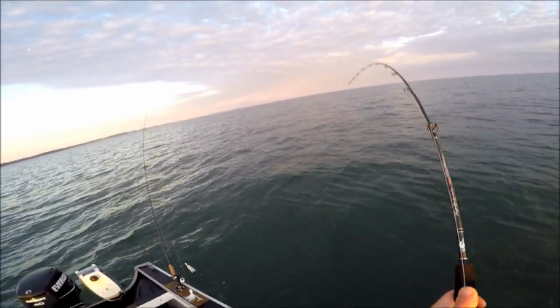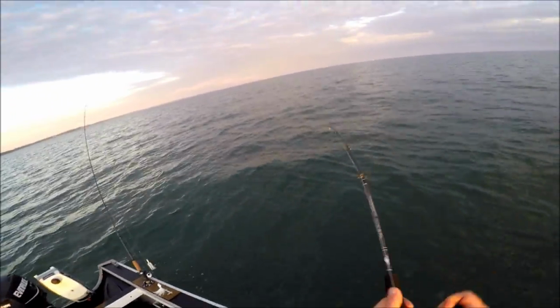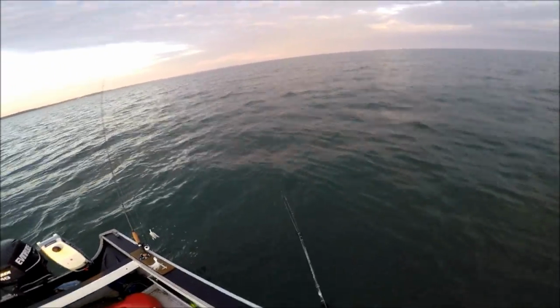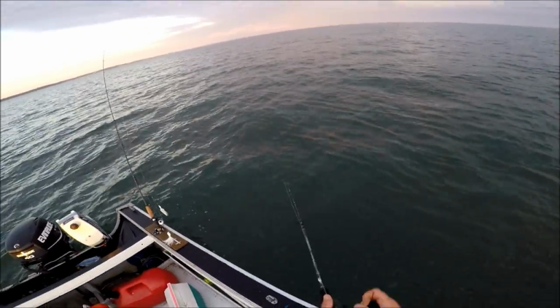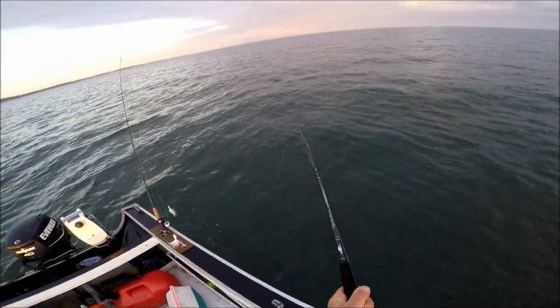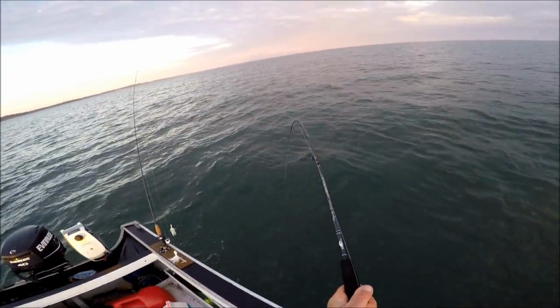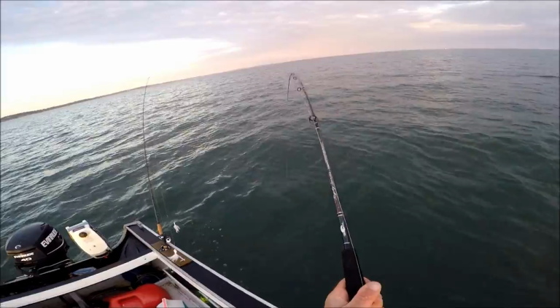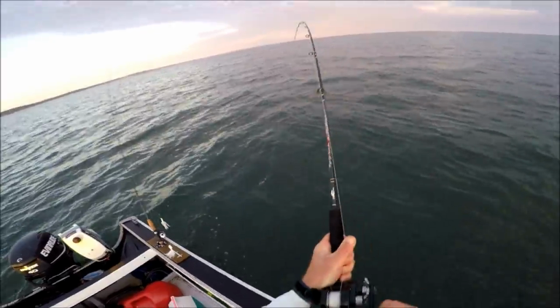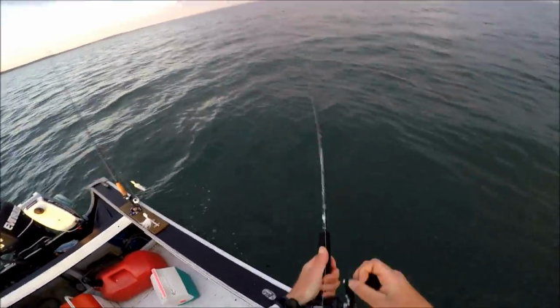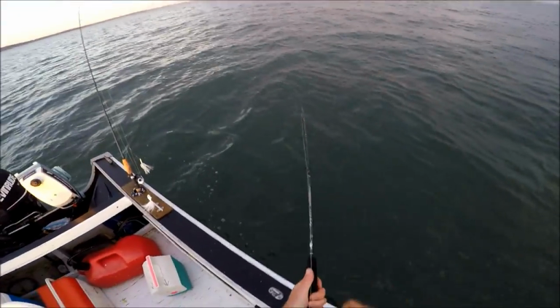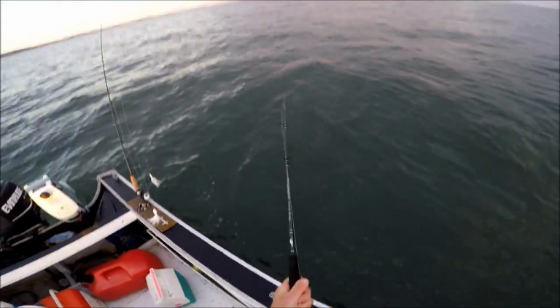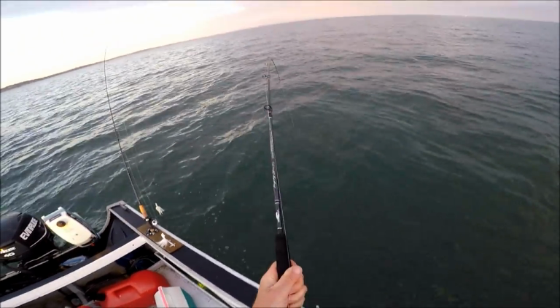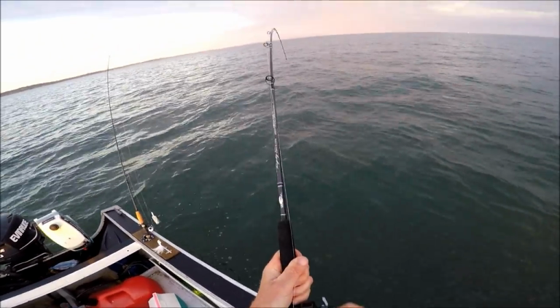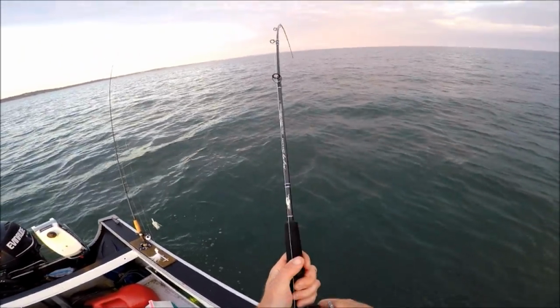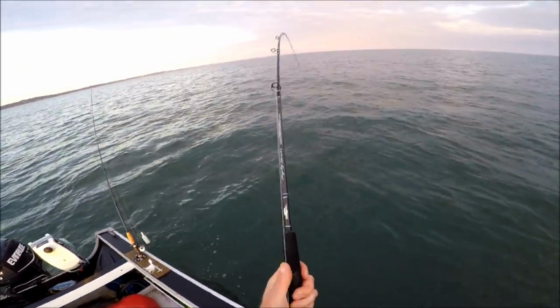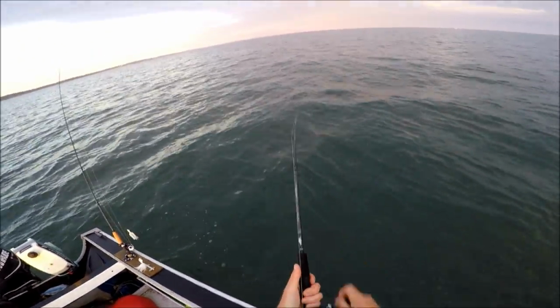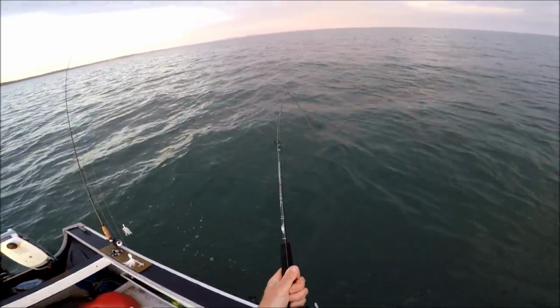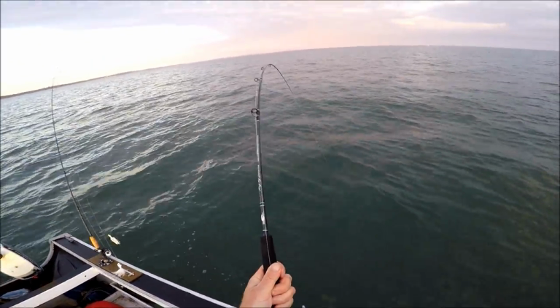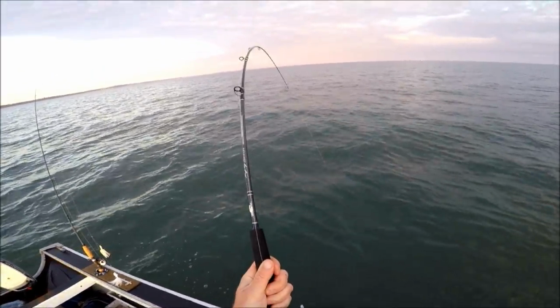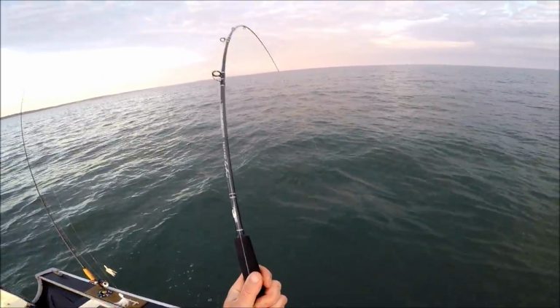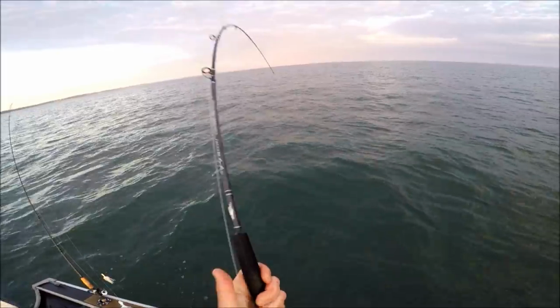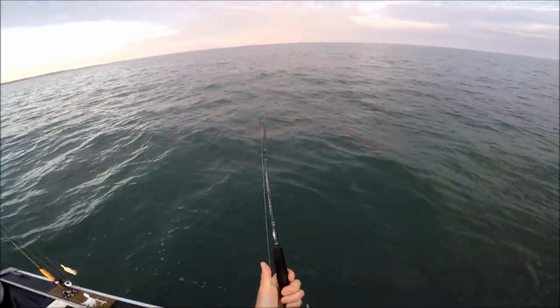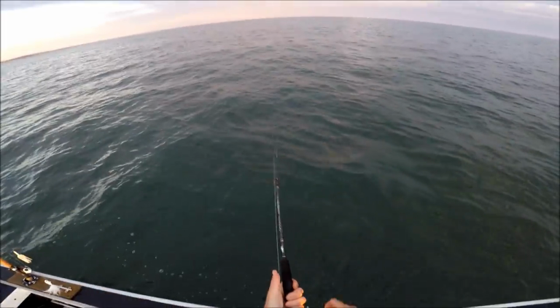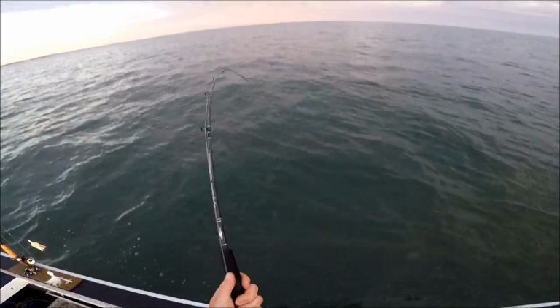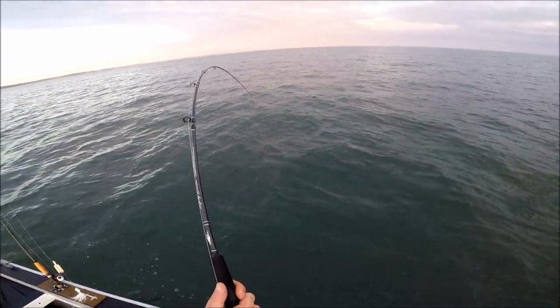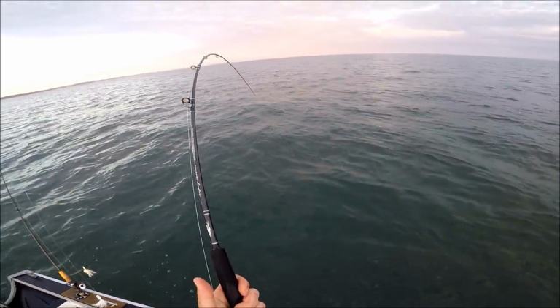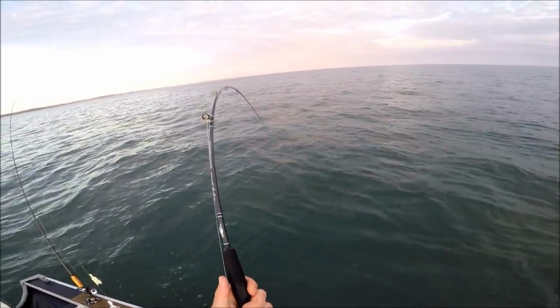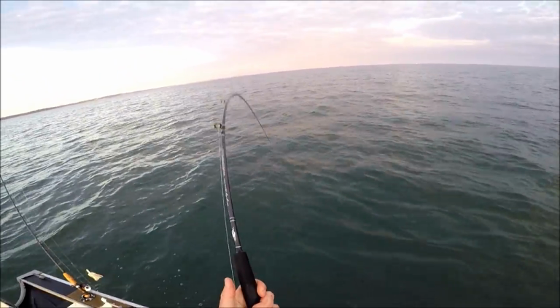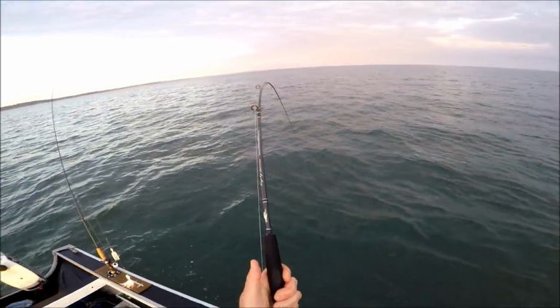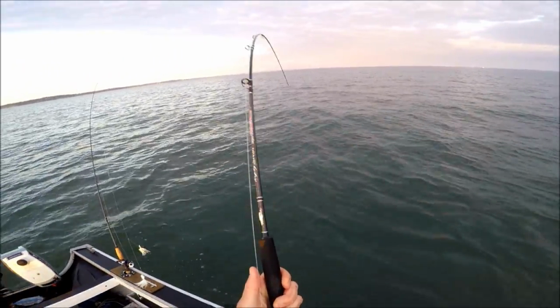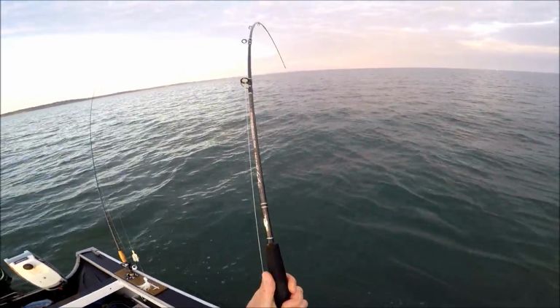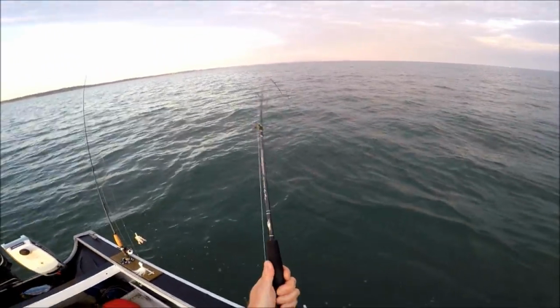I'm hooked up, and any comments you hear out of me really aren't regarding the fish. I mean, it's a good fish and it's a great way to test the rod. But it's my reaction to how this gear feels — I'm just going to let it play out.